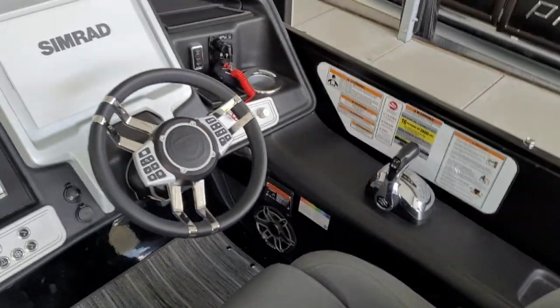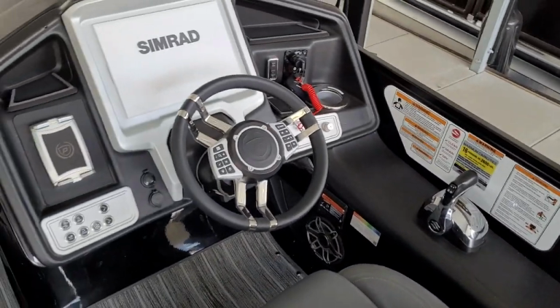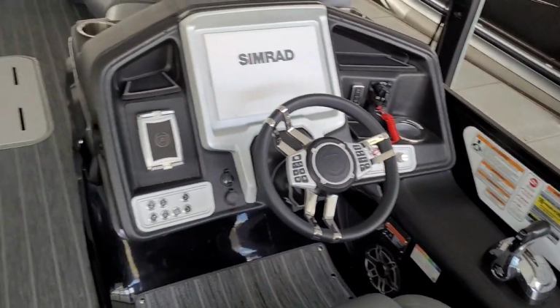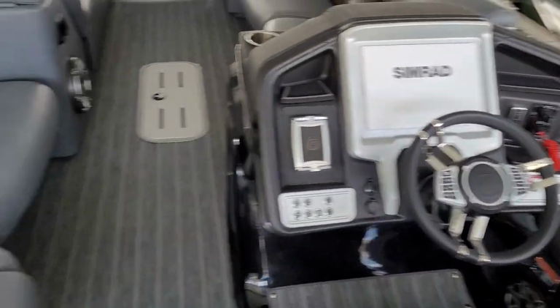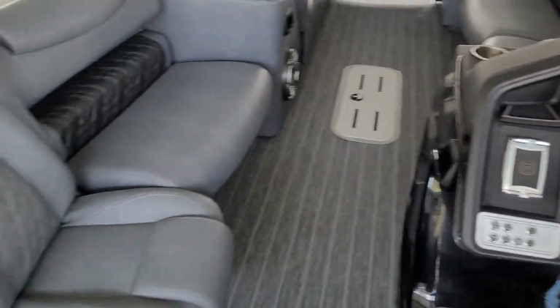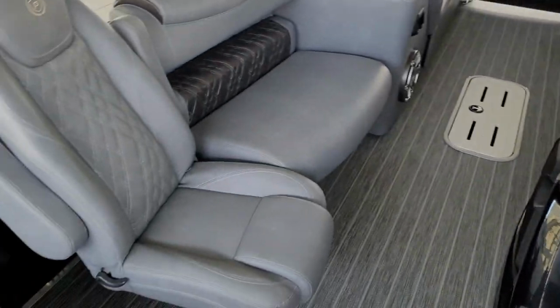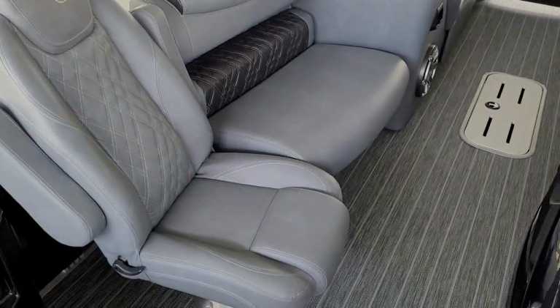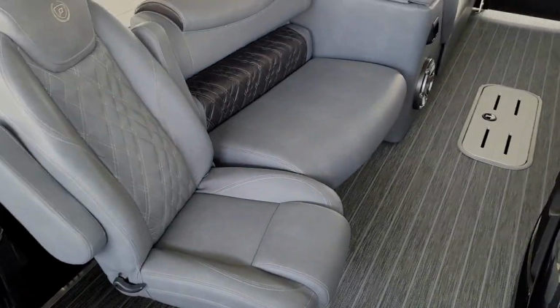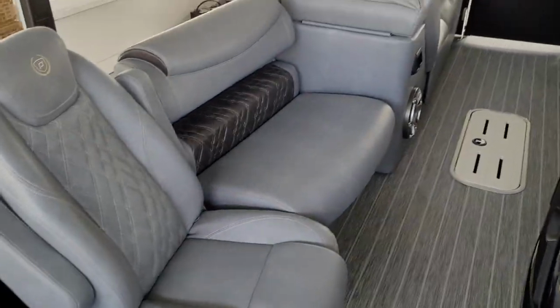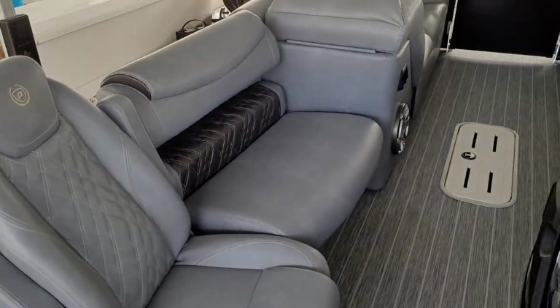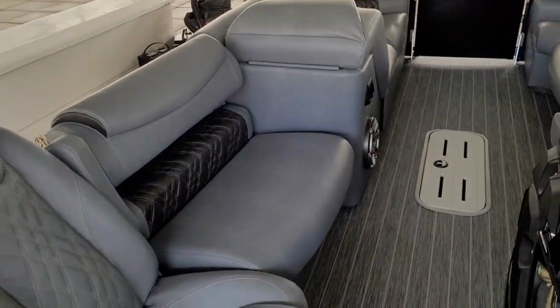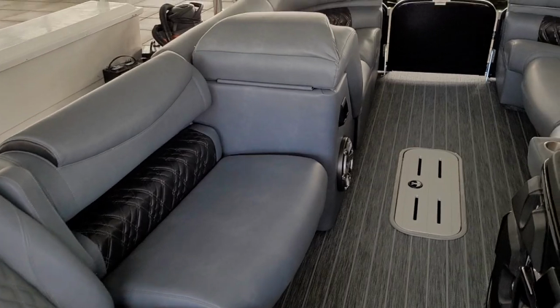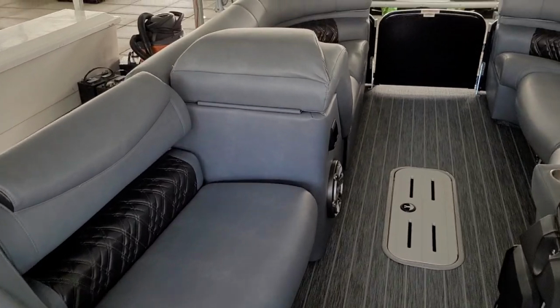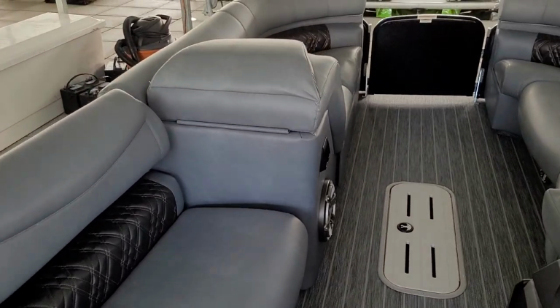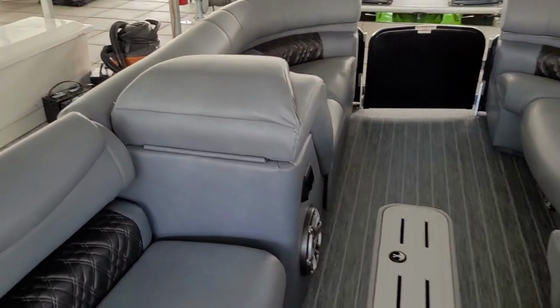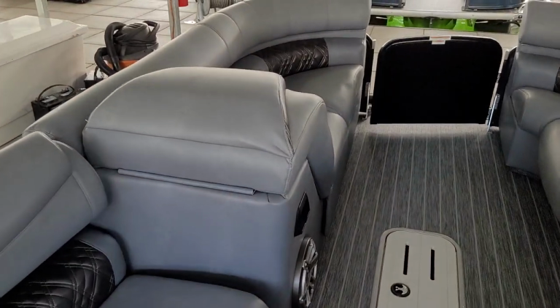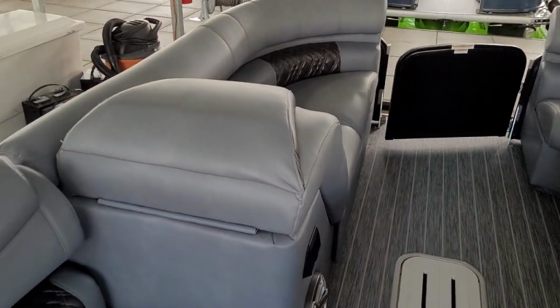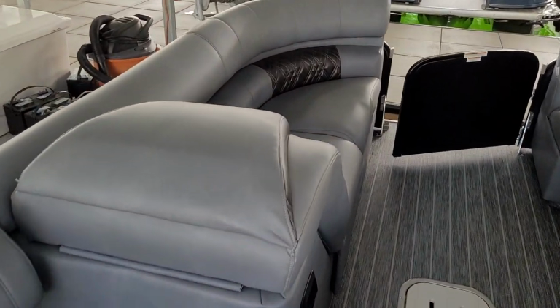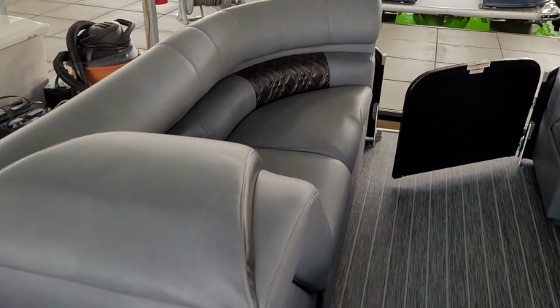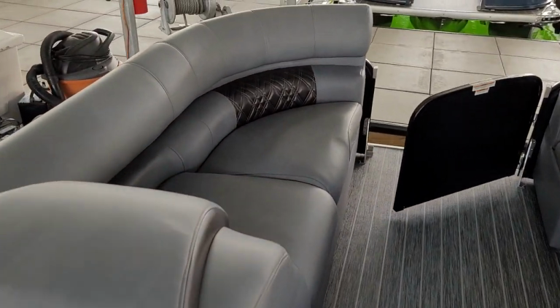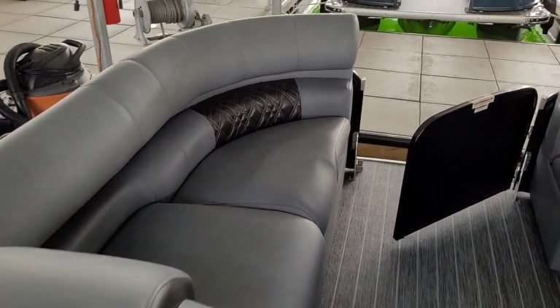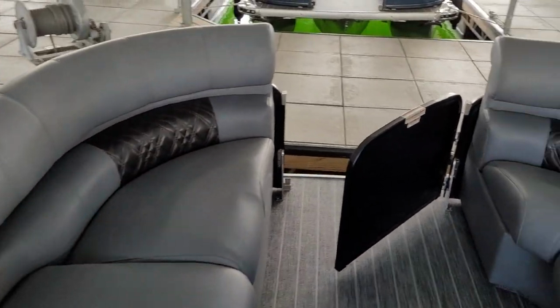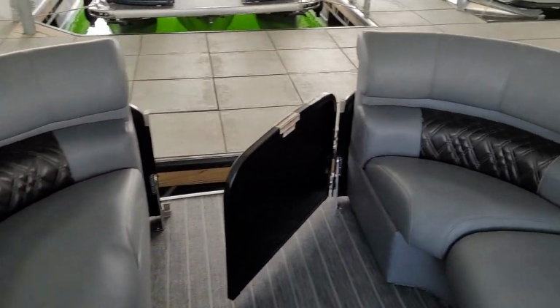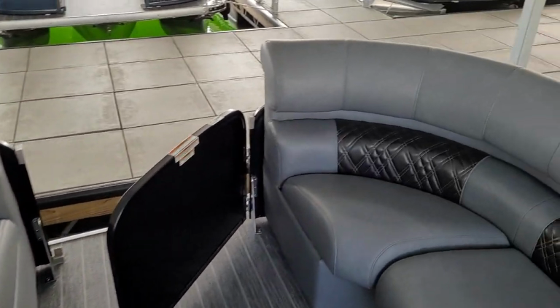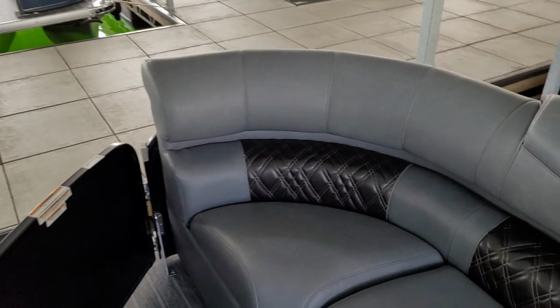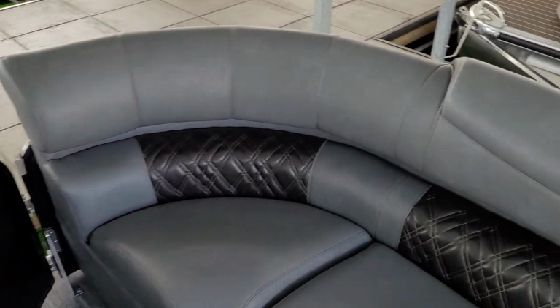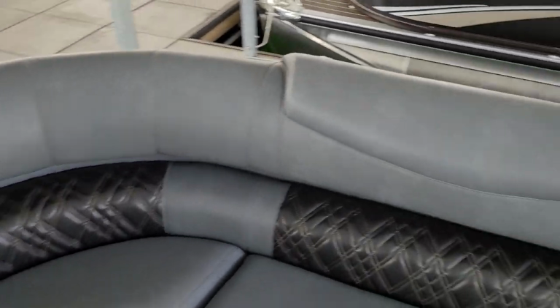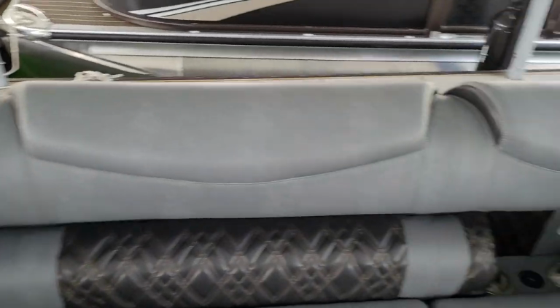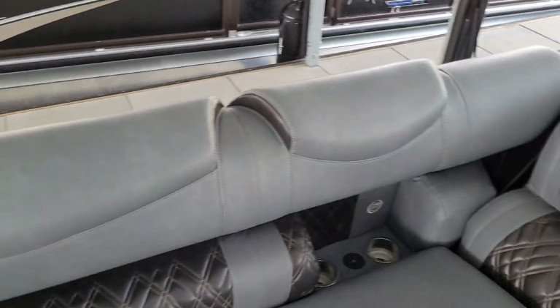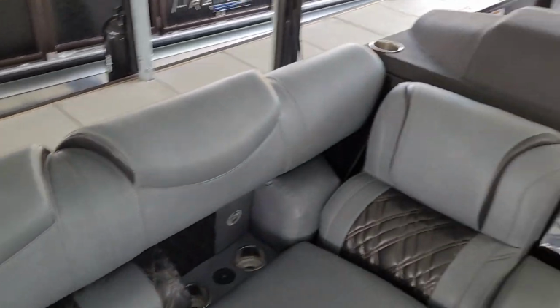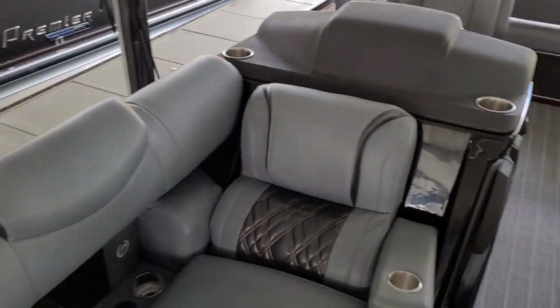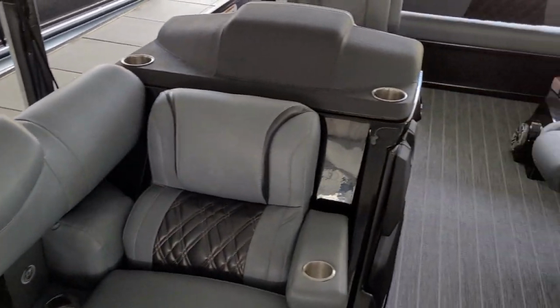People say it'll be too dark. Let me tell you, we sold this boat in one day. Every single person that comes down here and looks at it says, man, that is gorgeous.